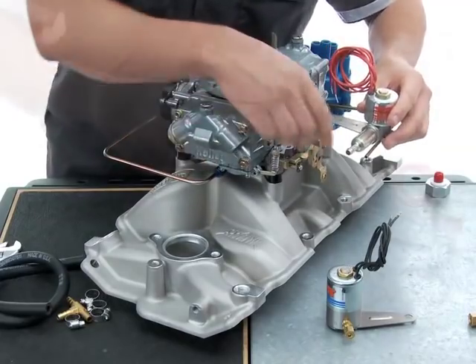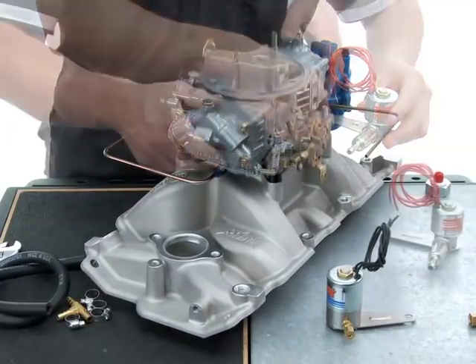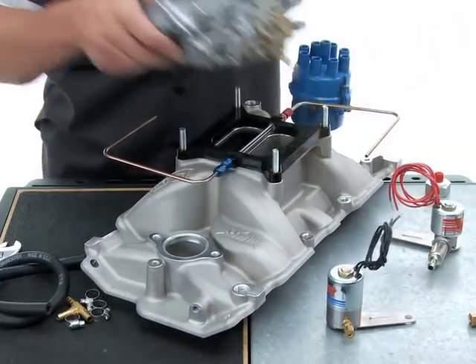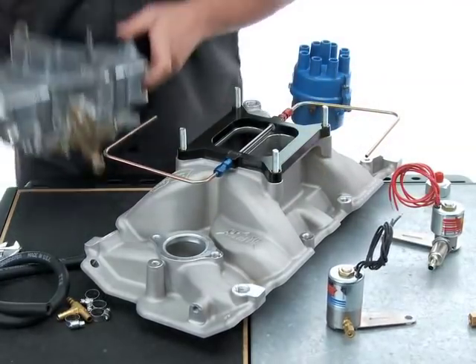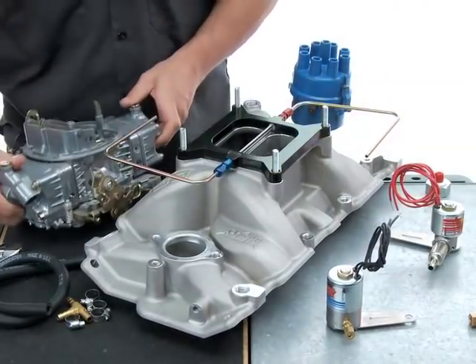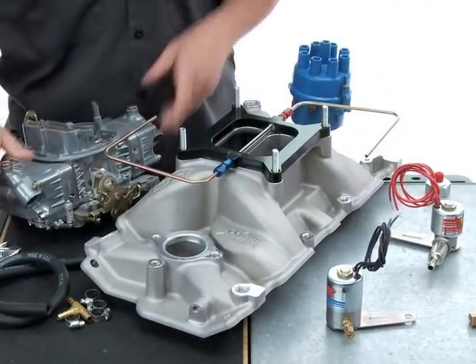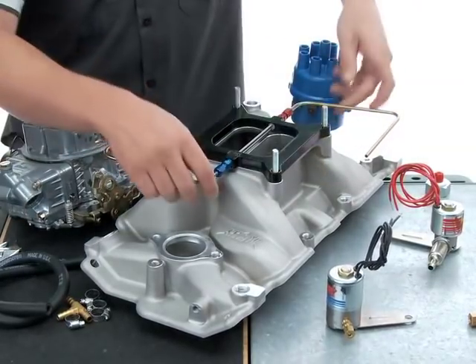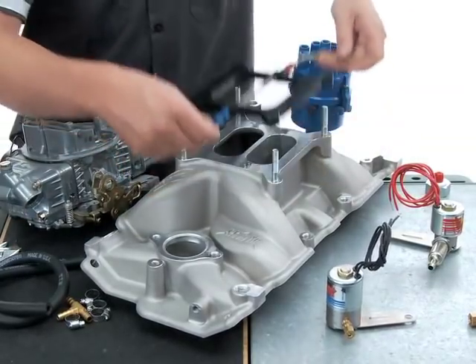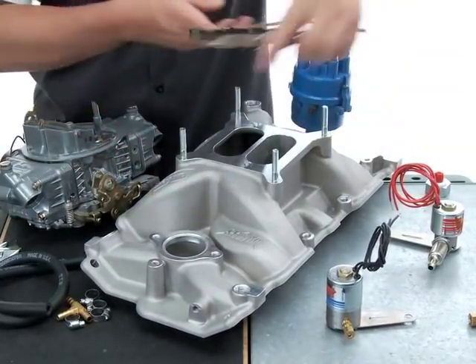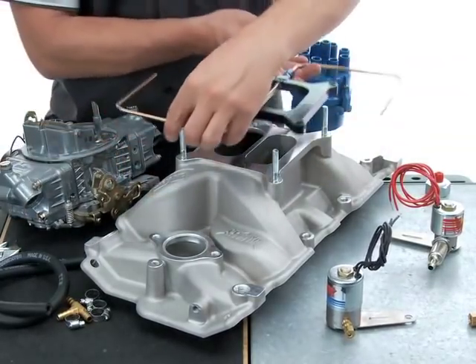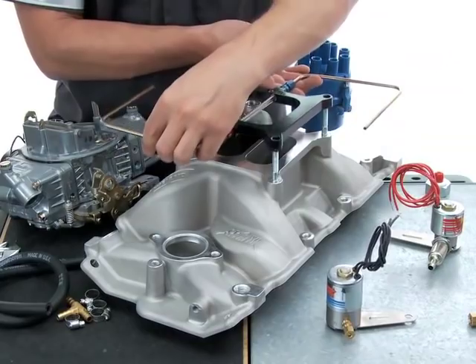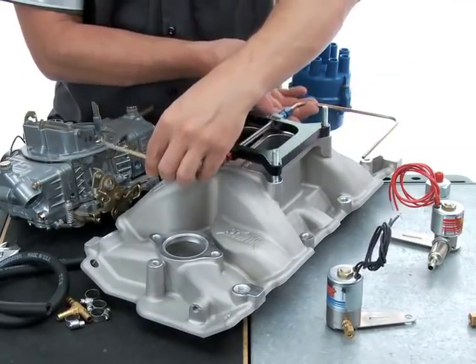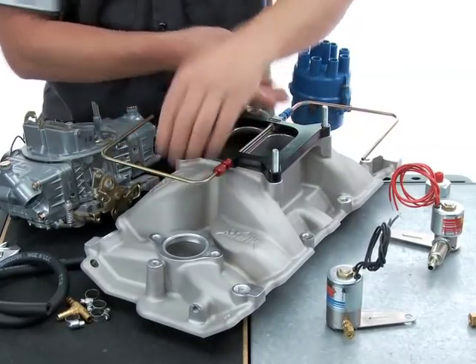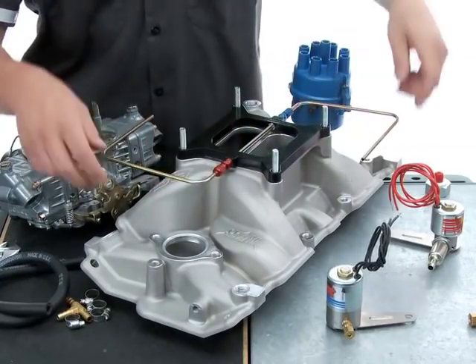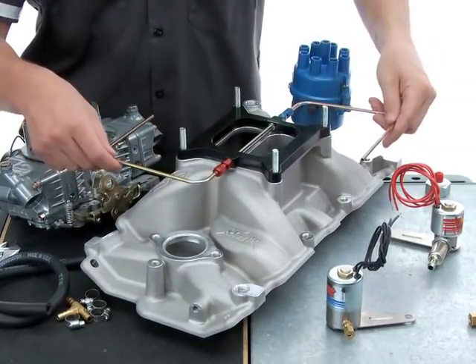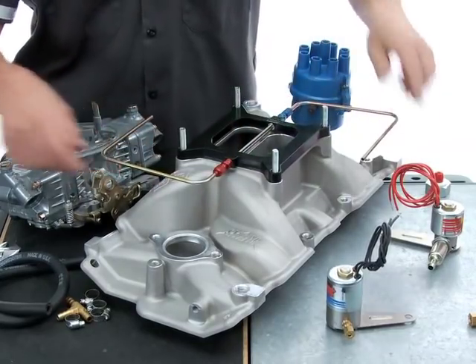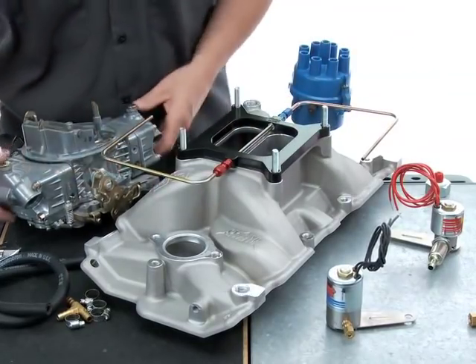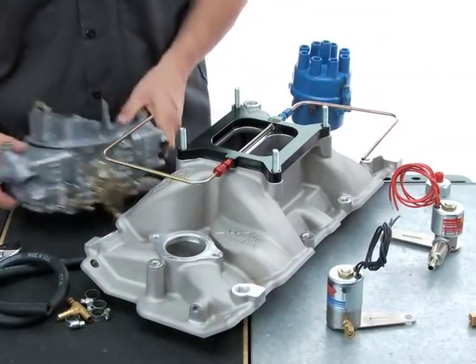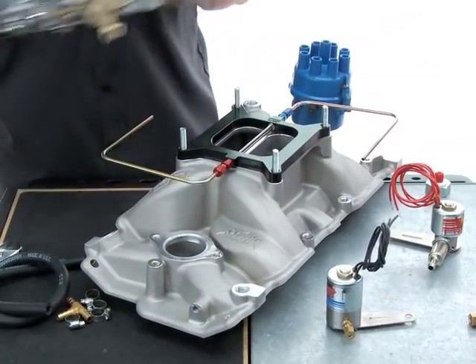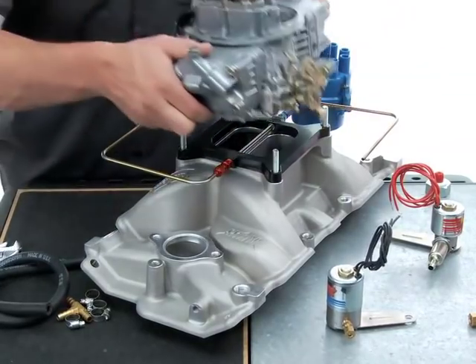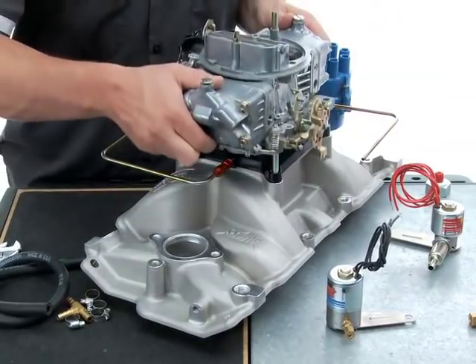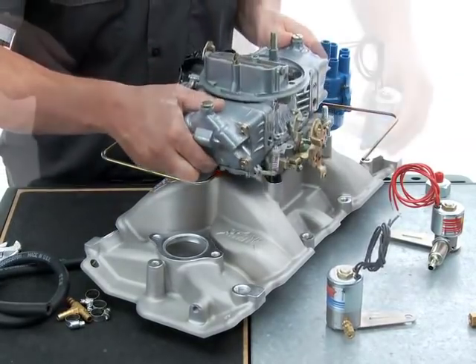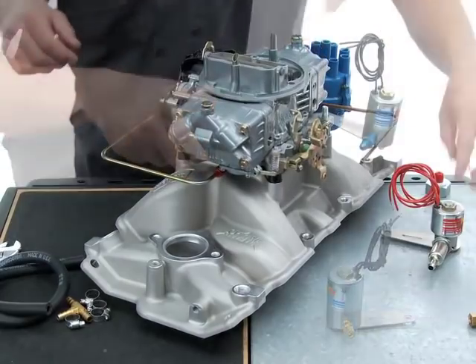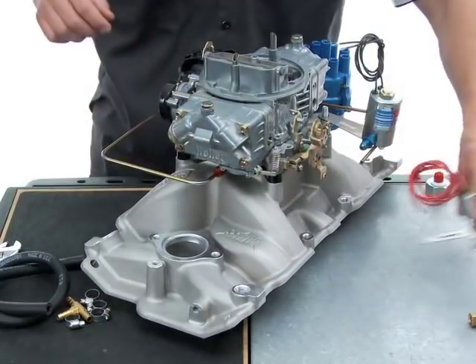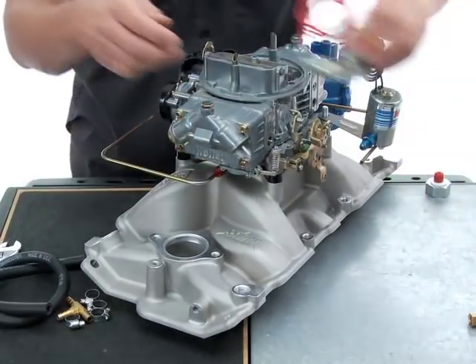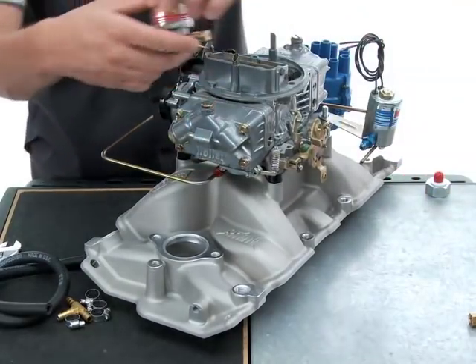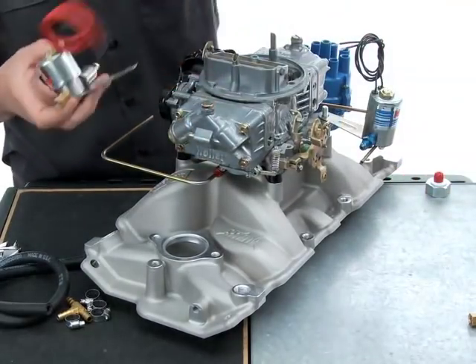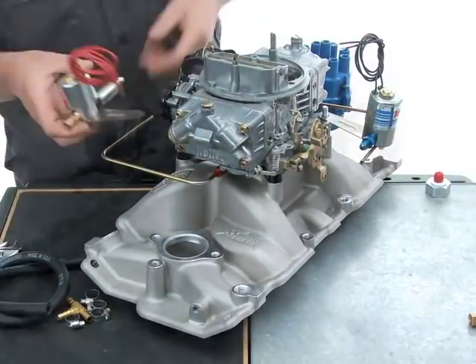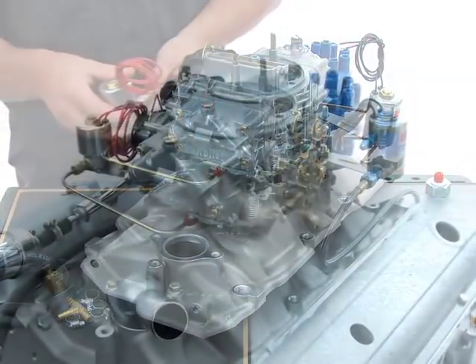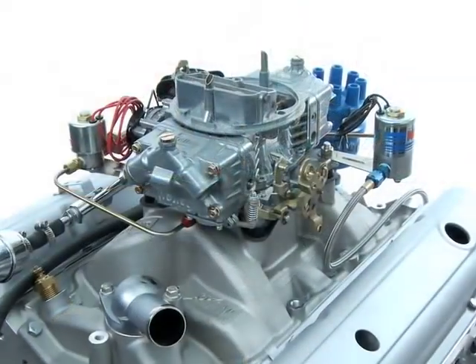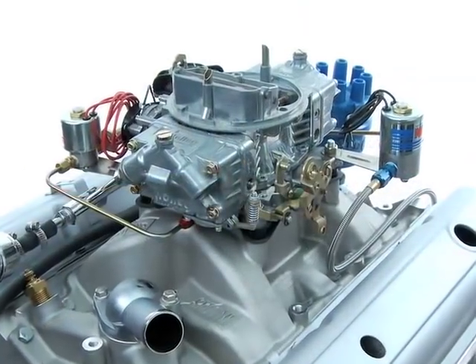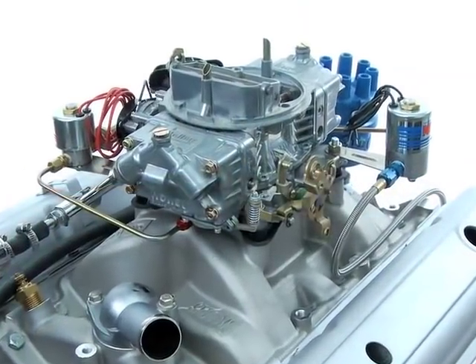If the fuel source is on the passenger side of the engine, orient the plate and its solenoids accordingly. With this system, the position of the NOS solenoid is relative to the fuel solenoid, and both must be considered simultaneously as the plate position is finalized.